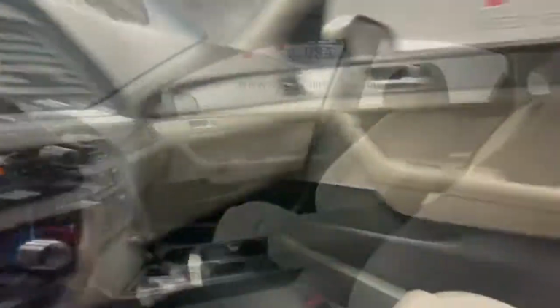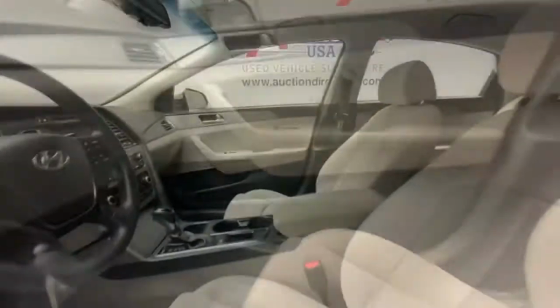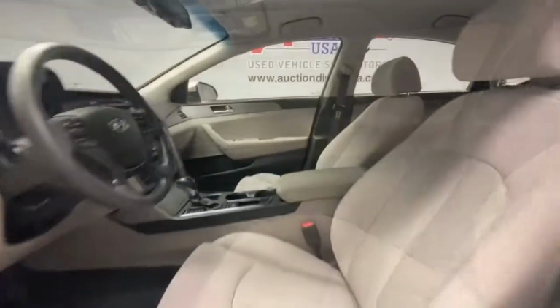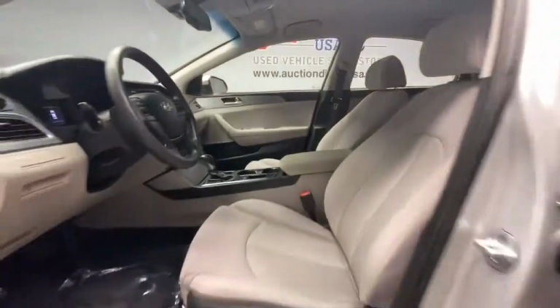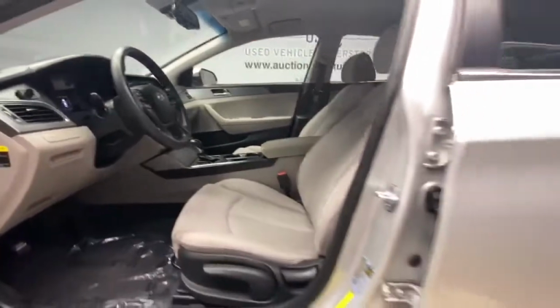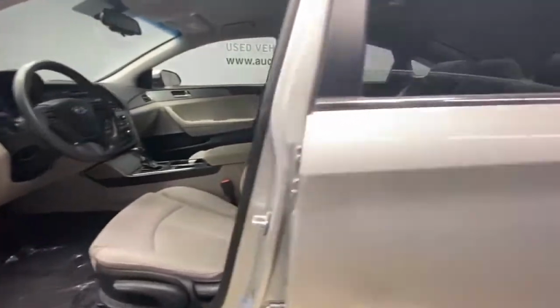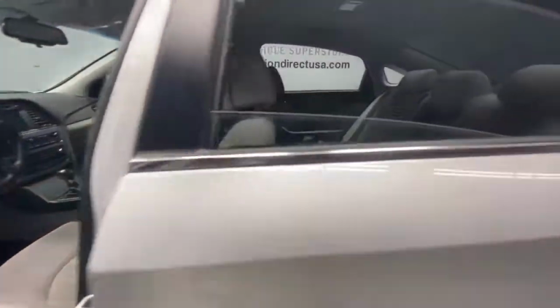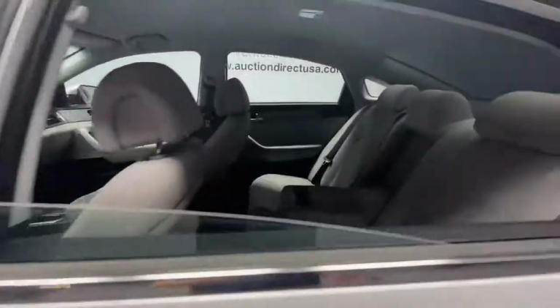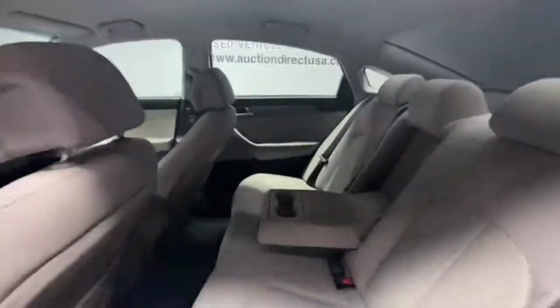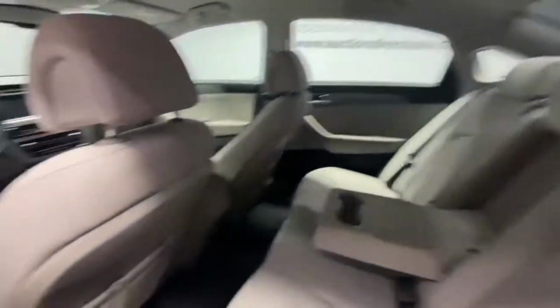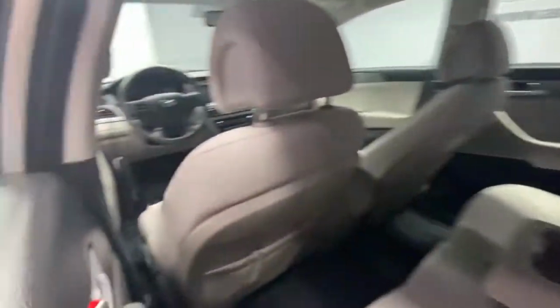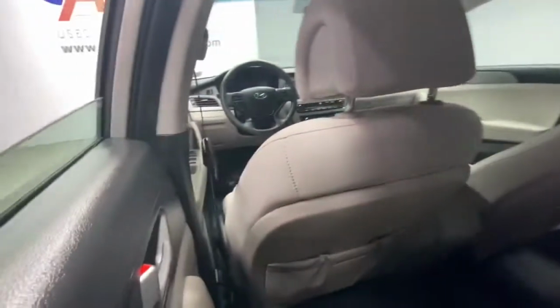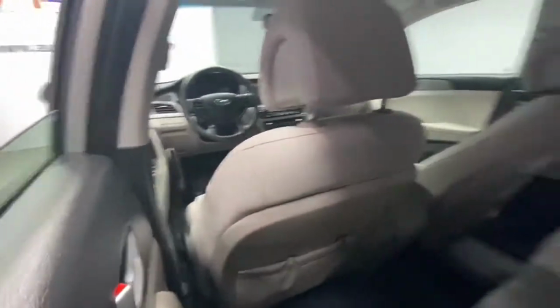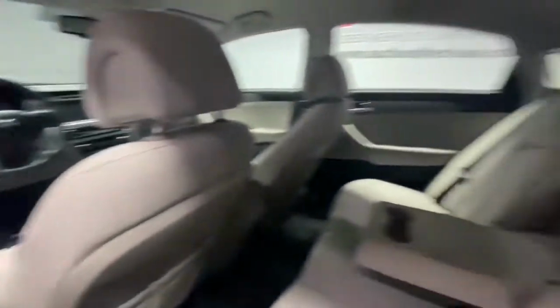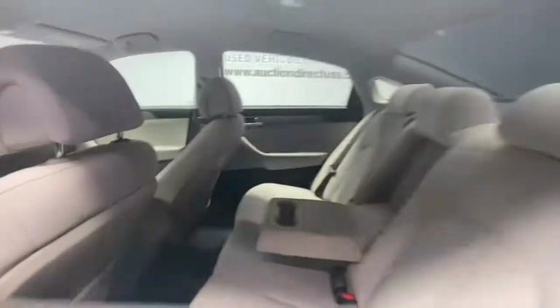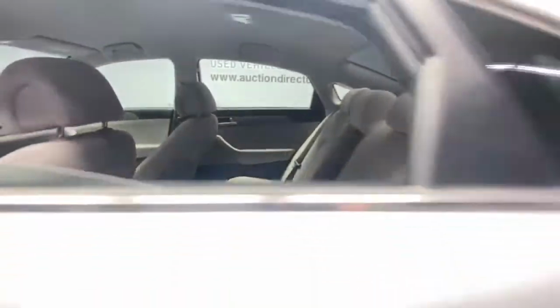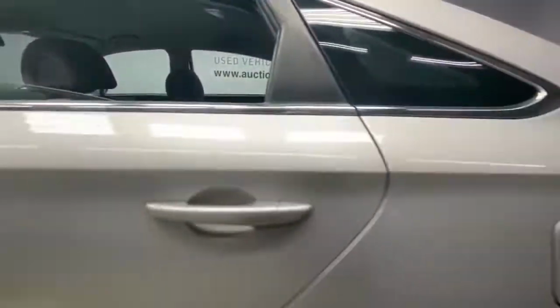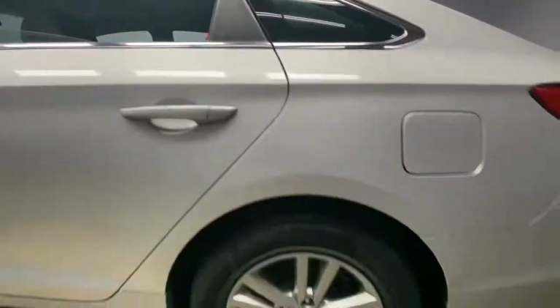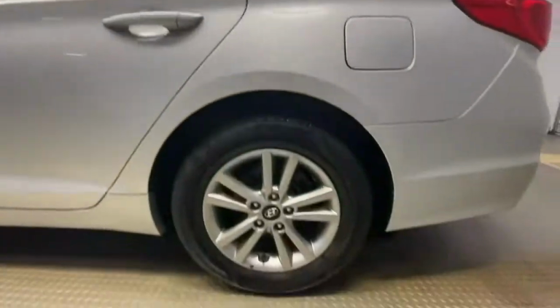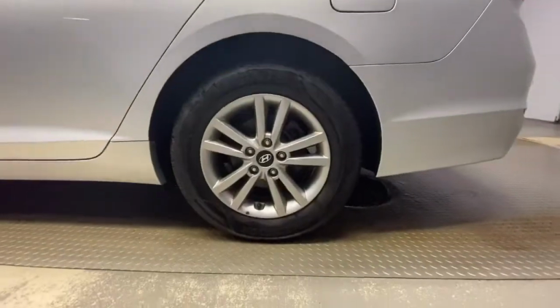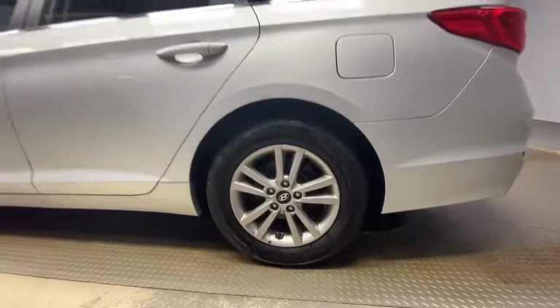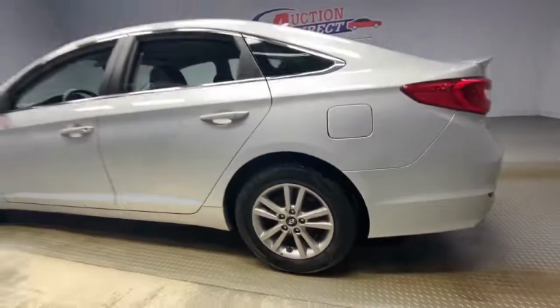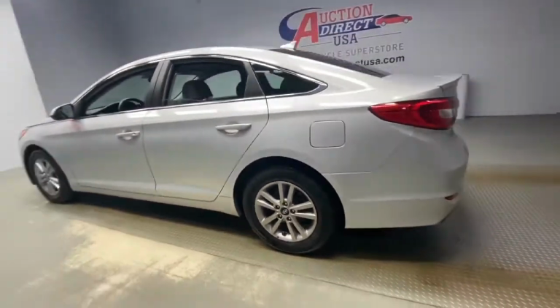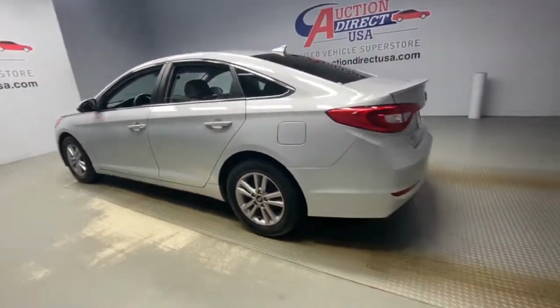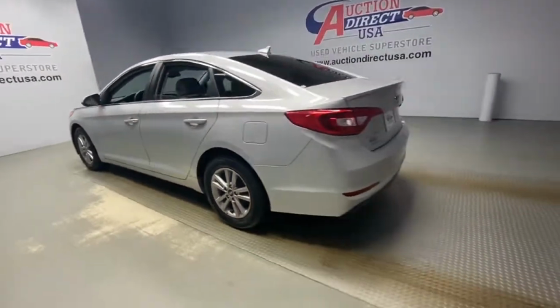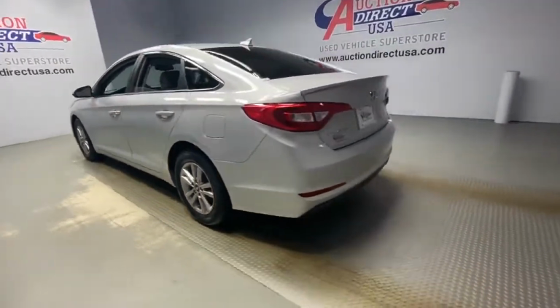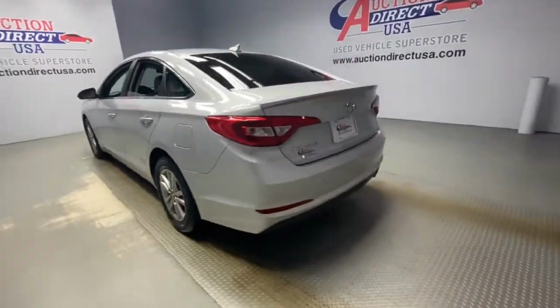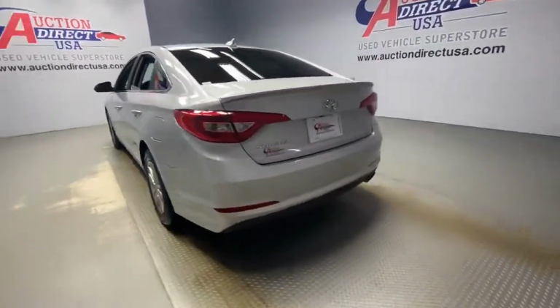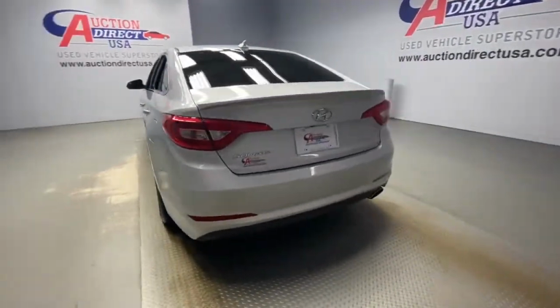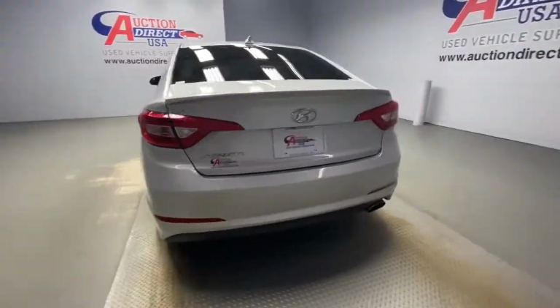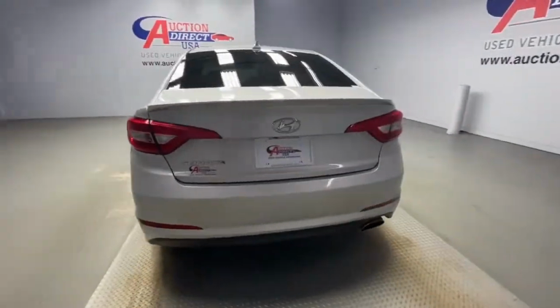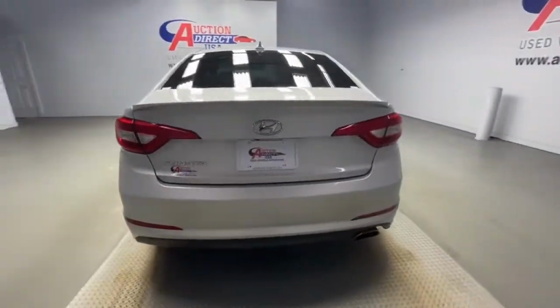The following are some of this vehicle's highlighted options: keyless entry, backup camera, satellite radio, heated mirrors, and aluminum wheels.